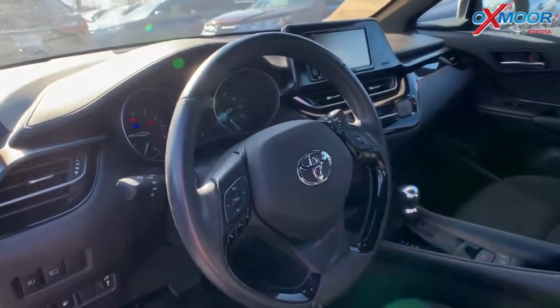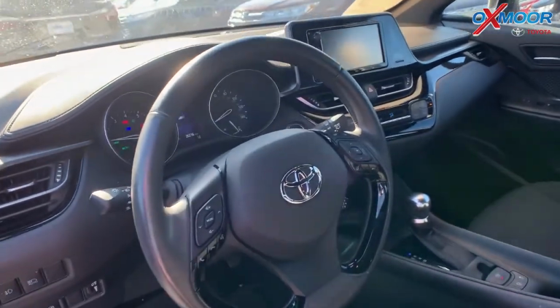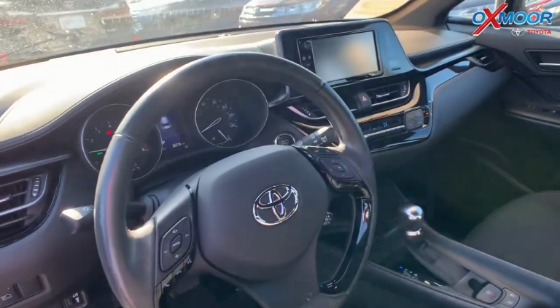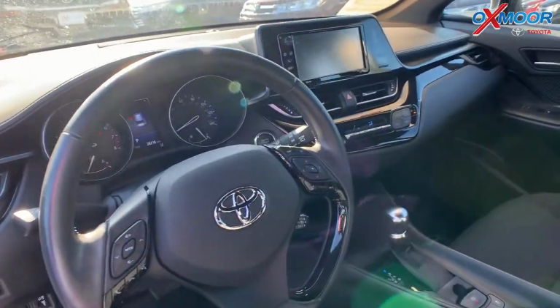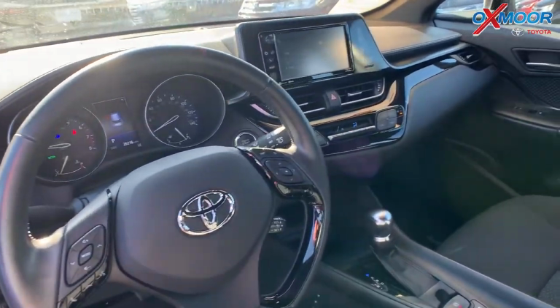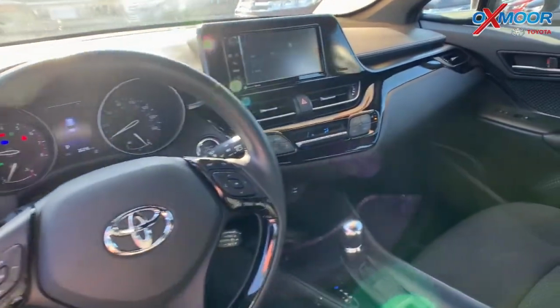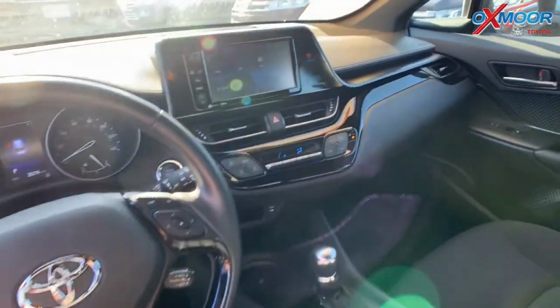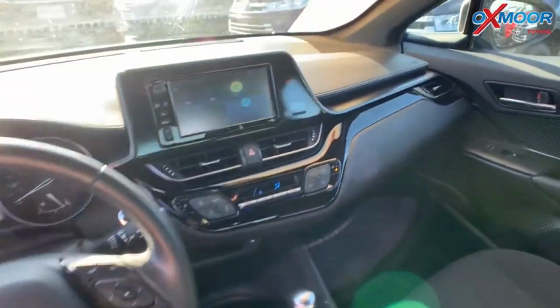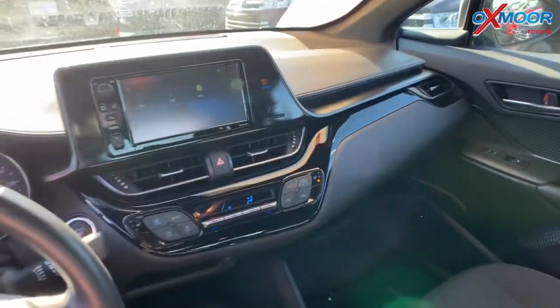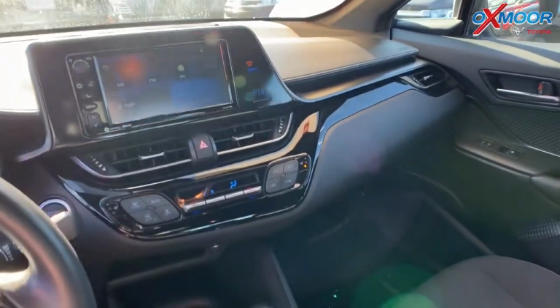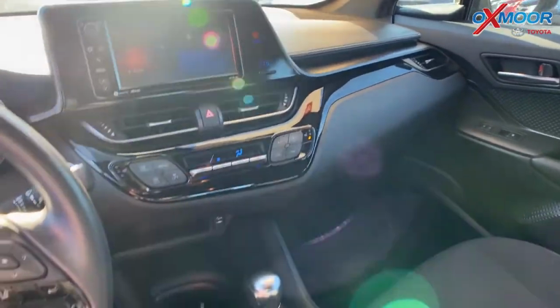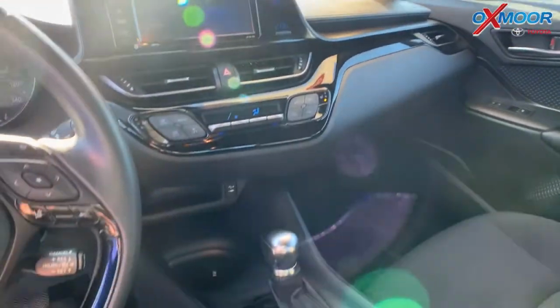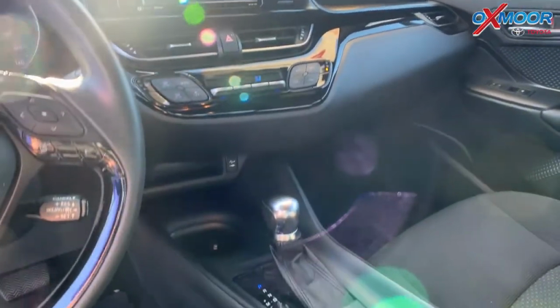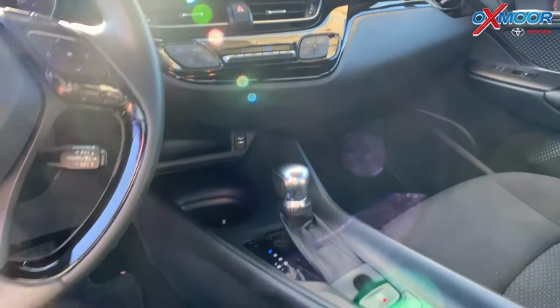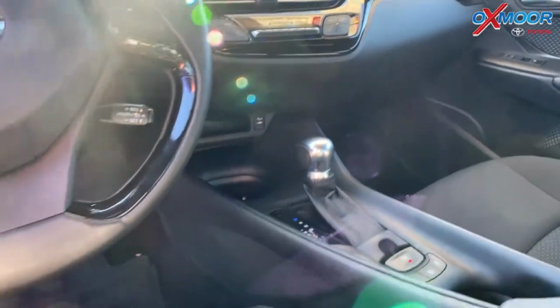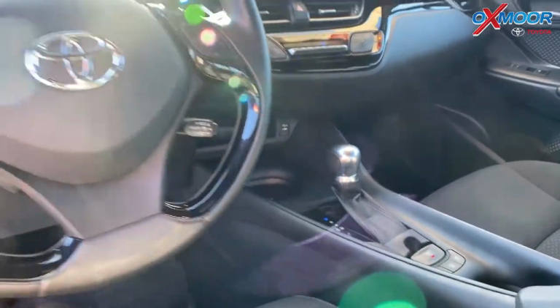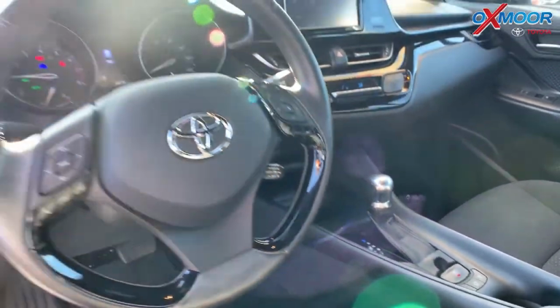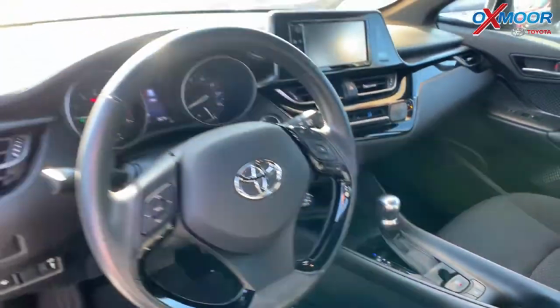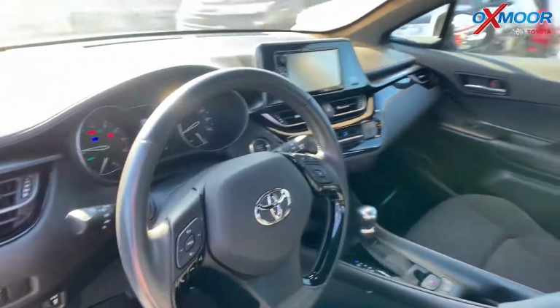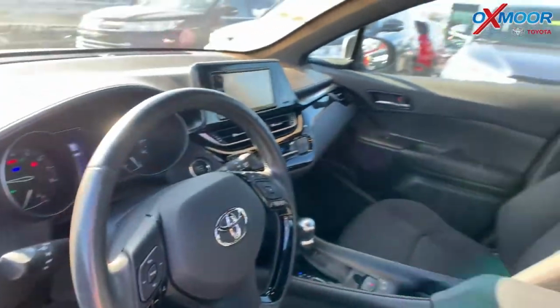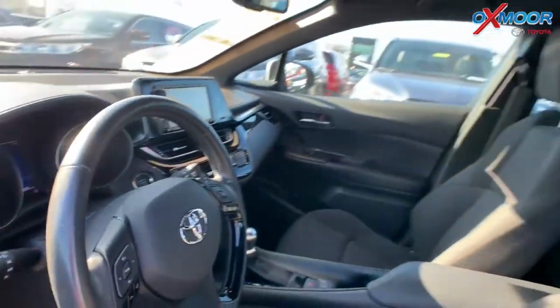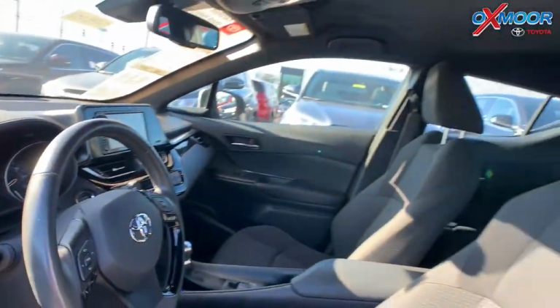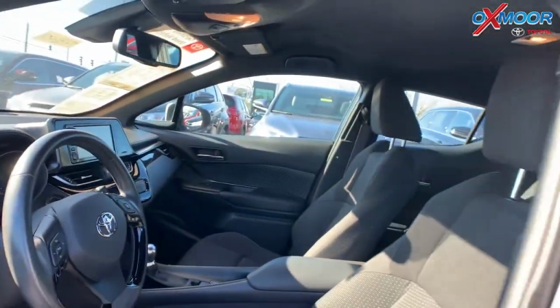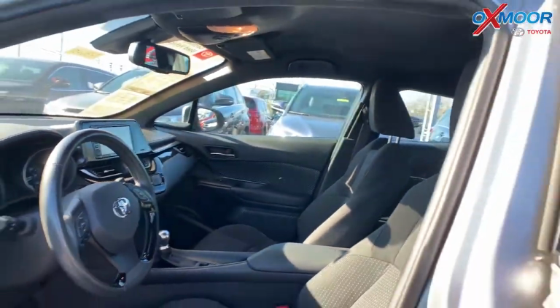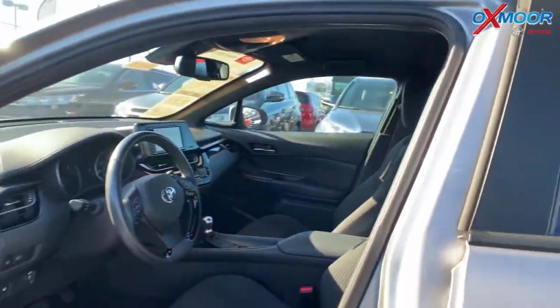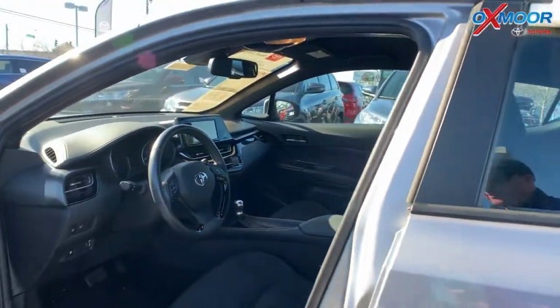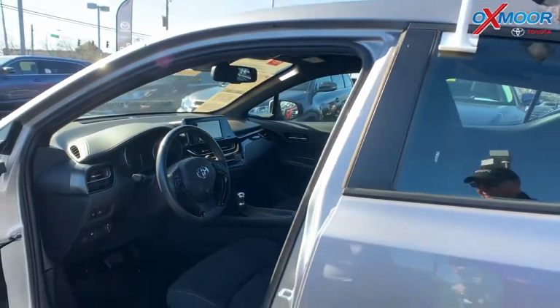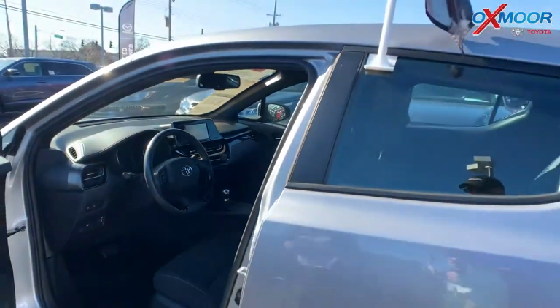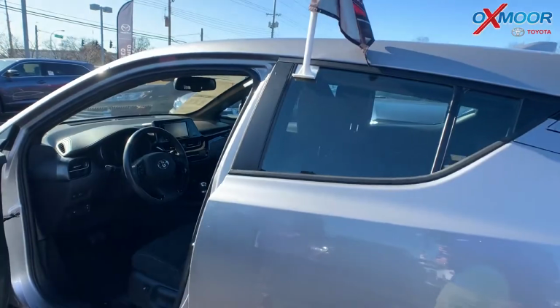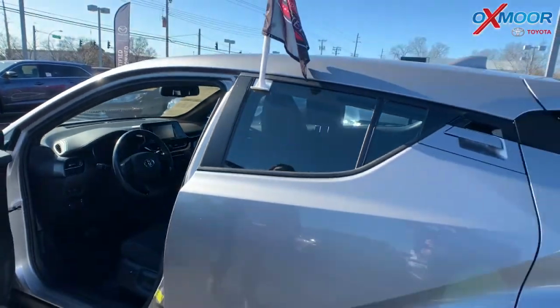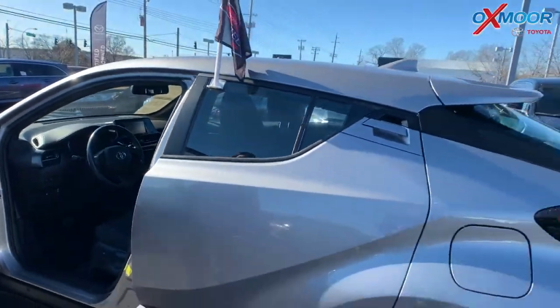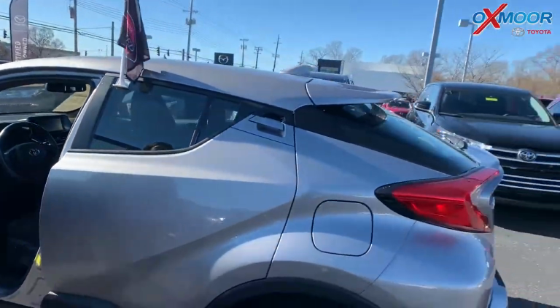There's a clean Carfax with one previous owner. The interior color is black. Mileage is 25,699 miles and the price is $19,548.